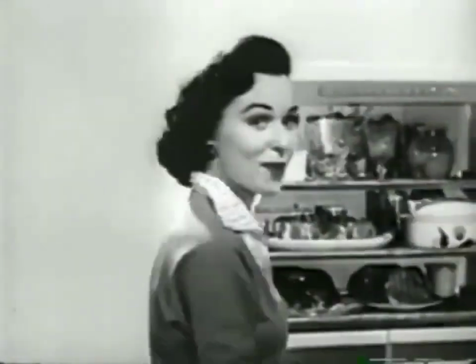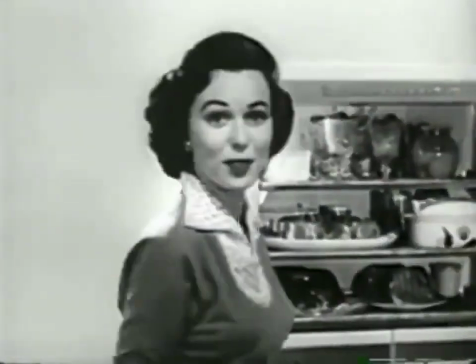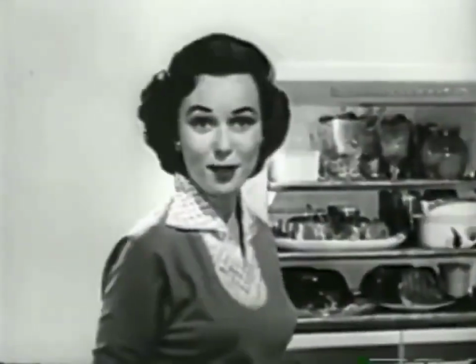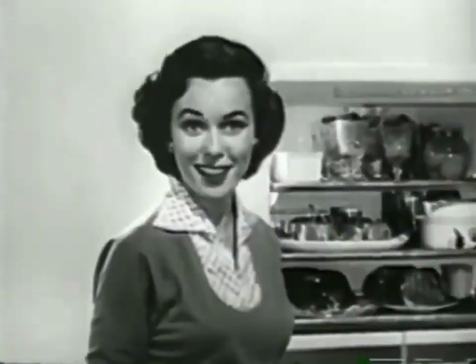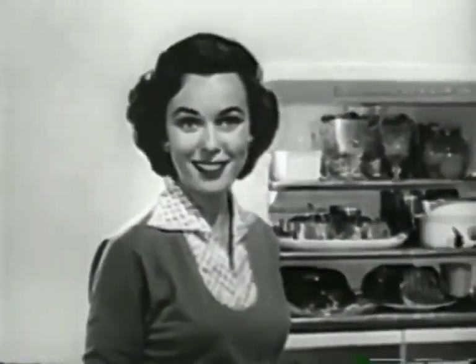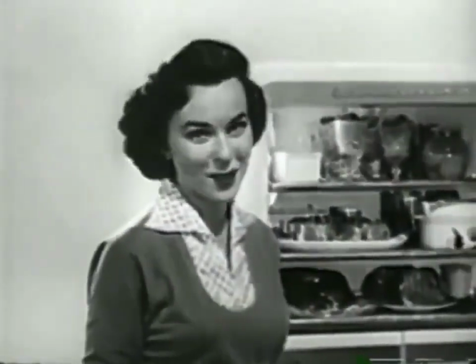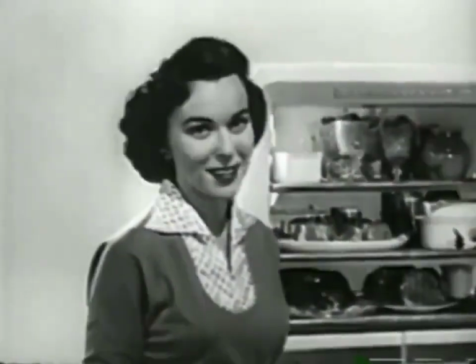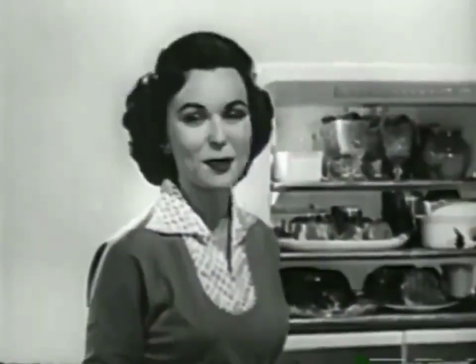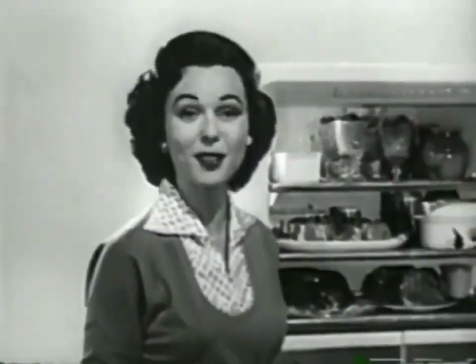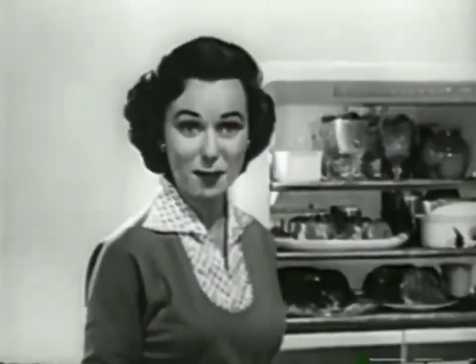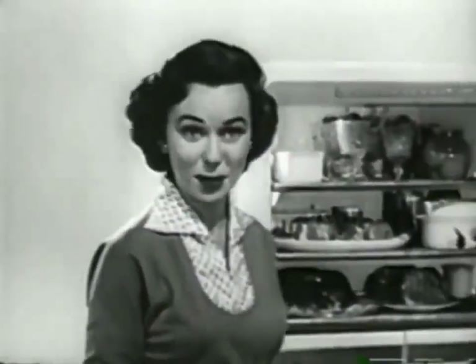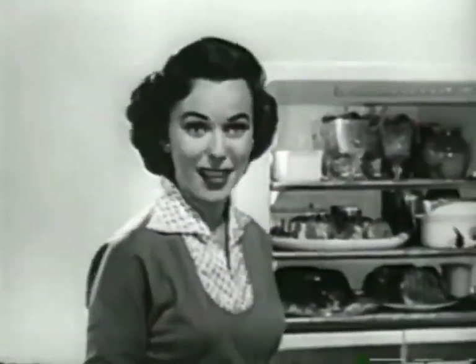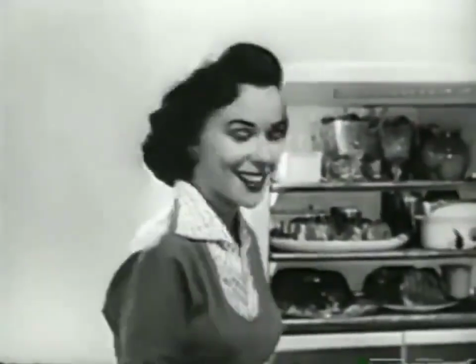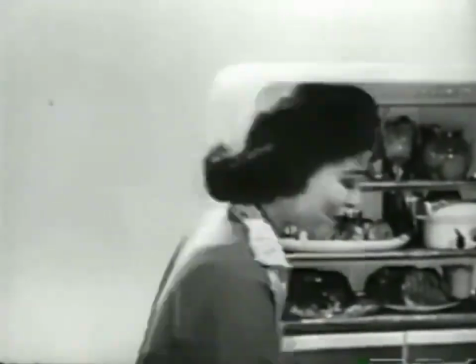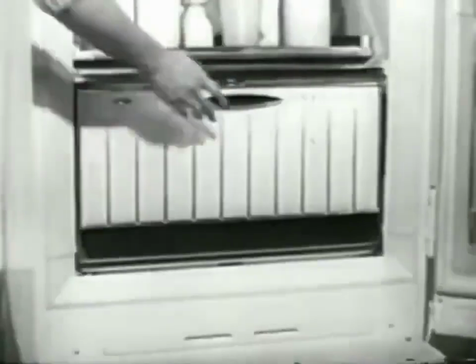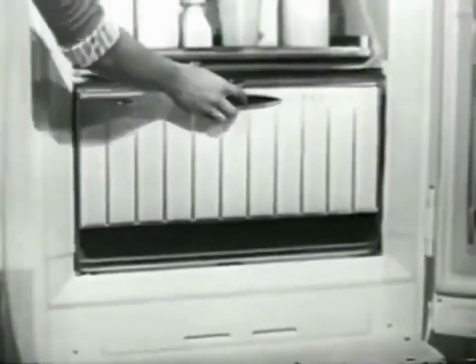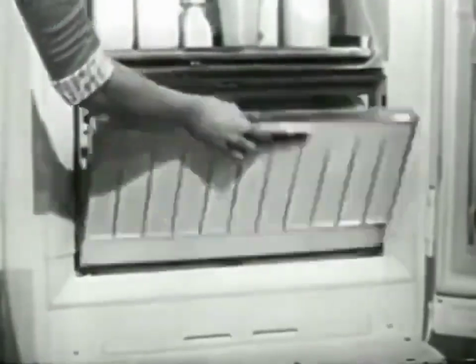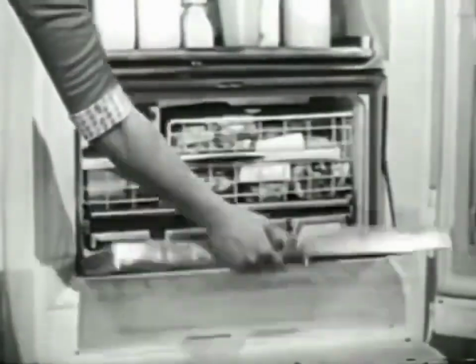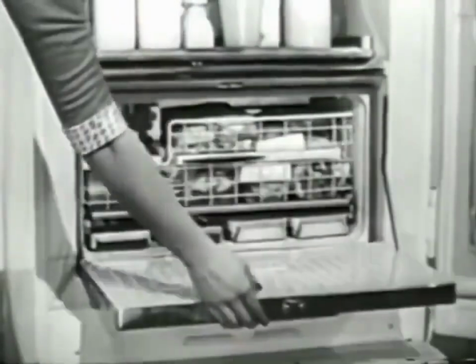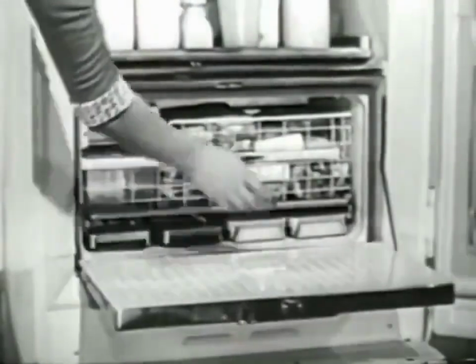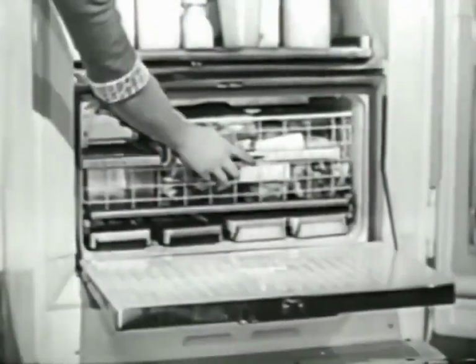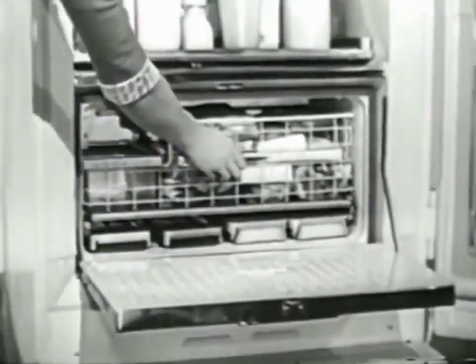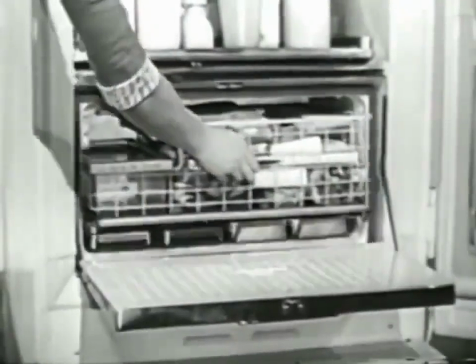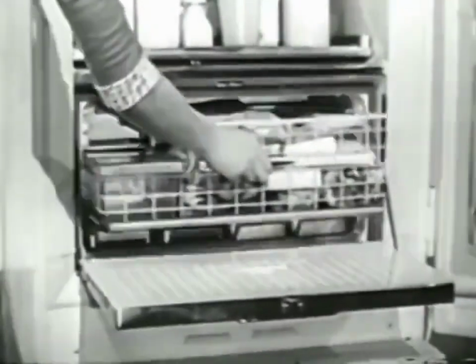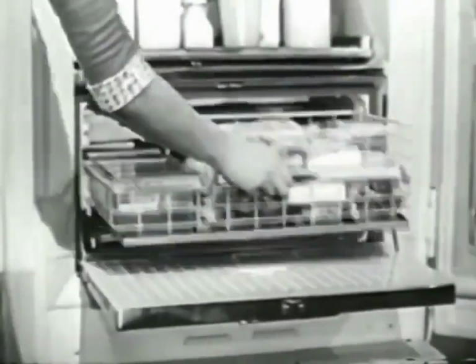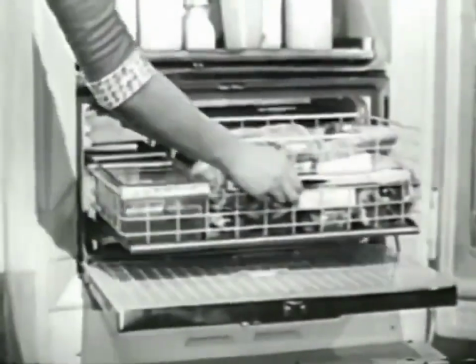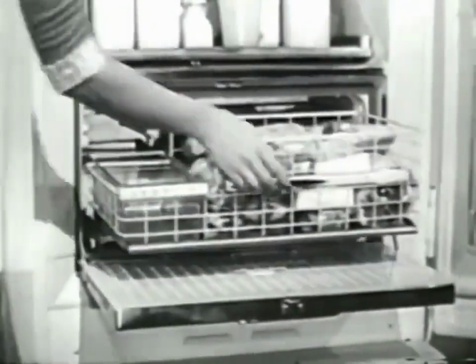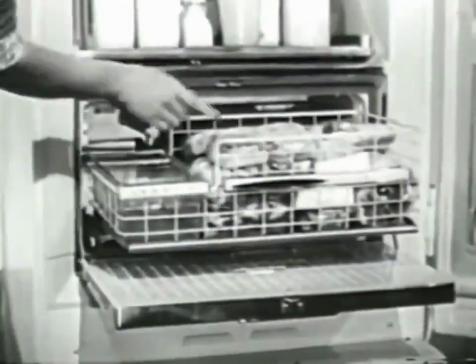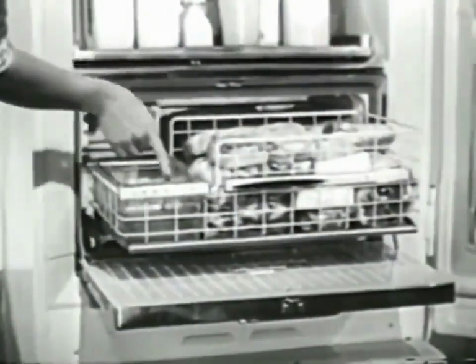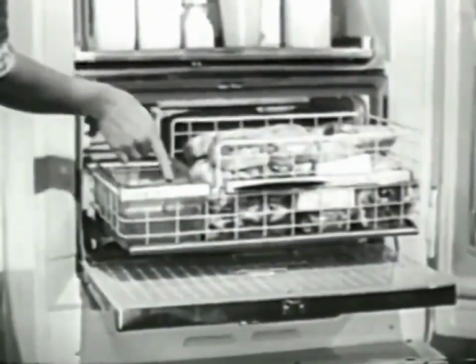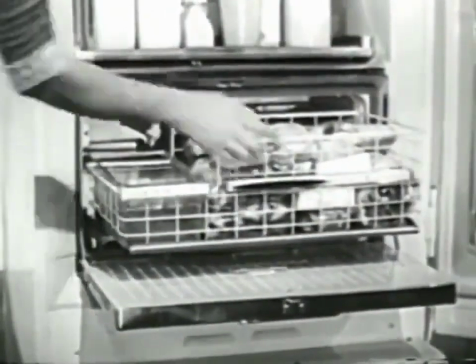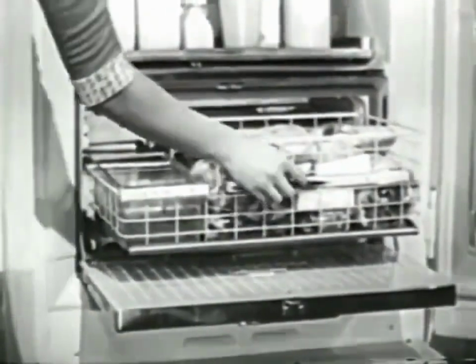And how about your frozen things? Oh, yes, there's a place for them too, in this big, big food freezer. Even your ice cubes have a special place for storage, right here.